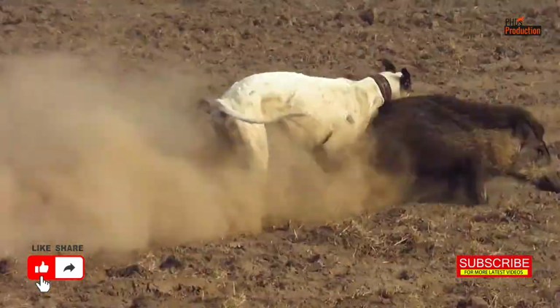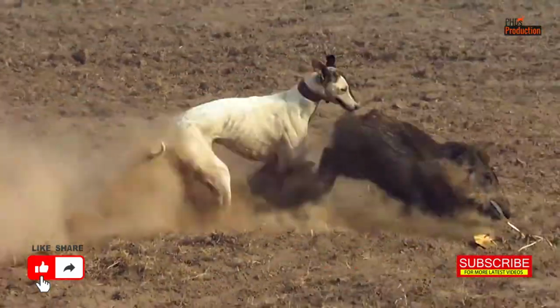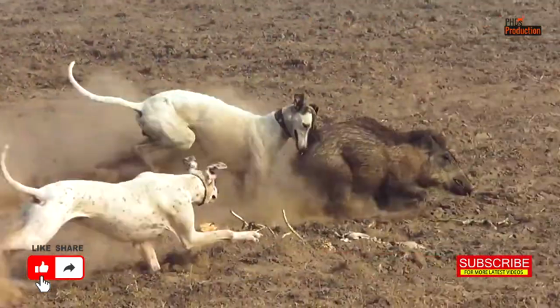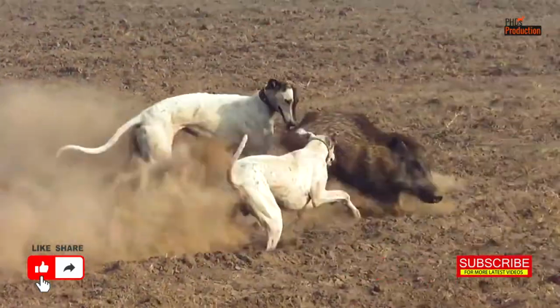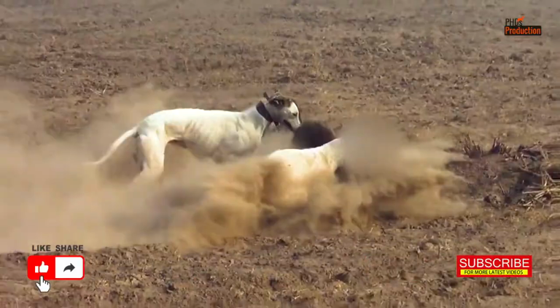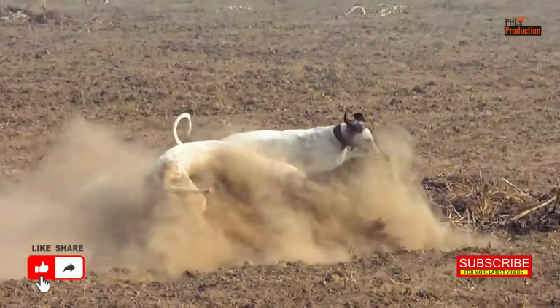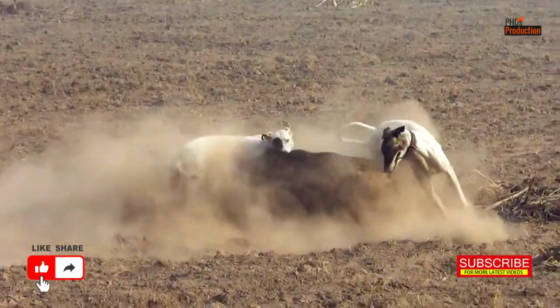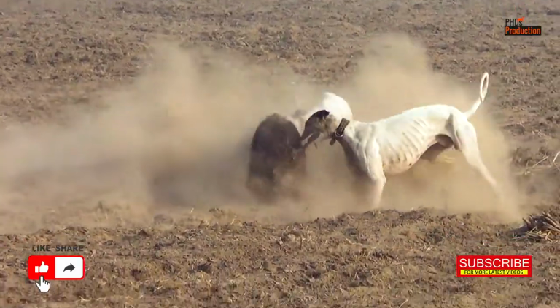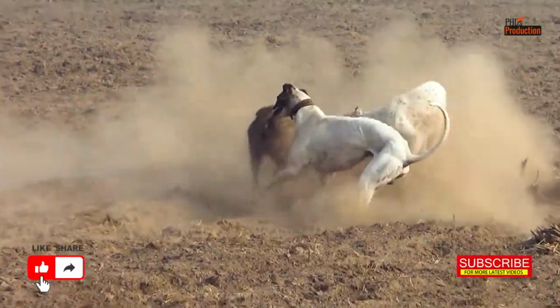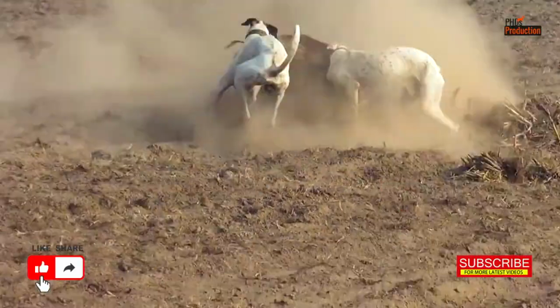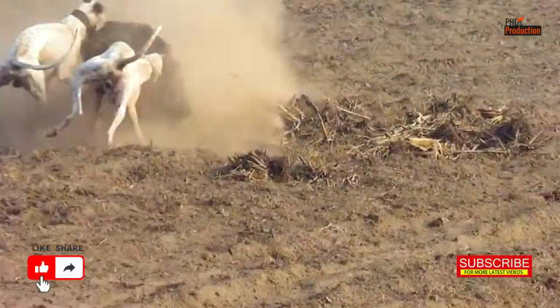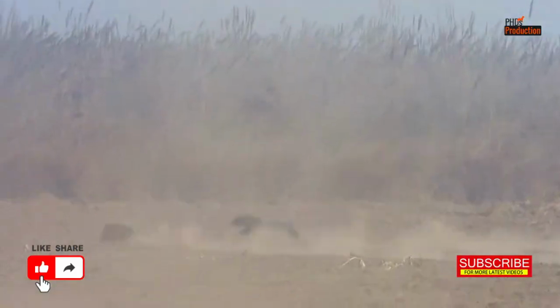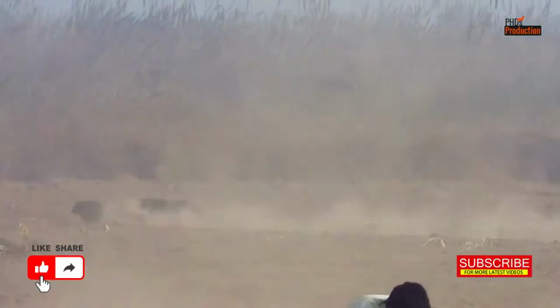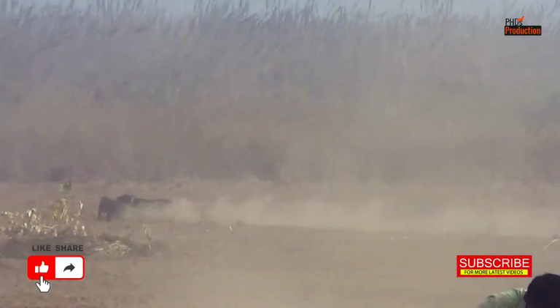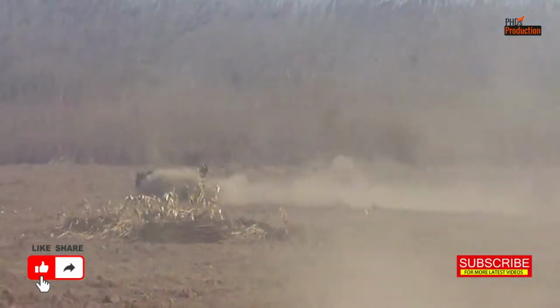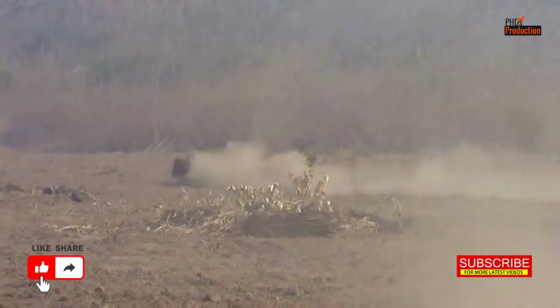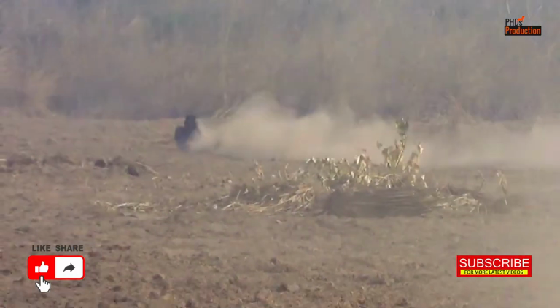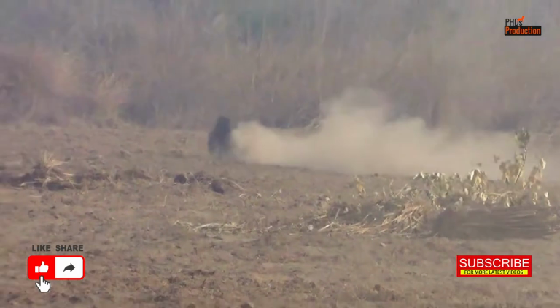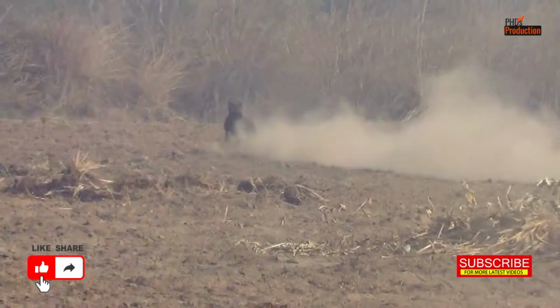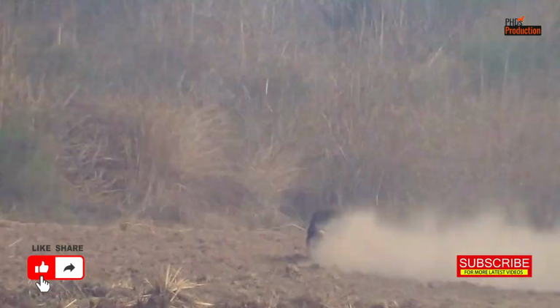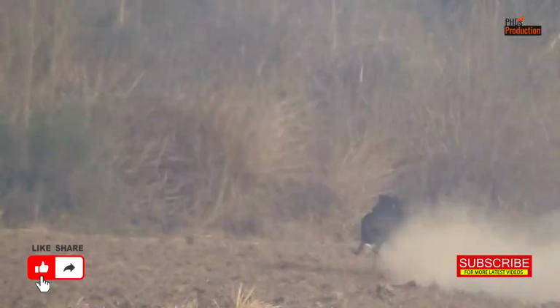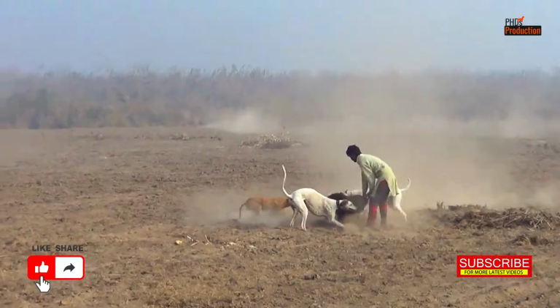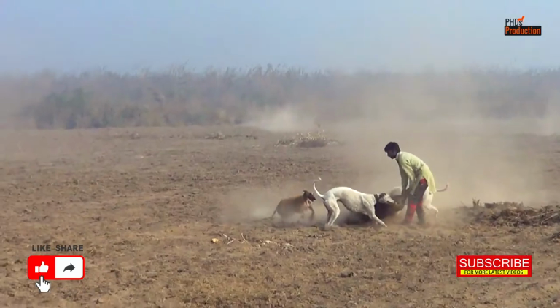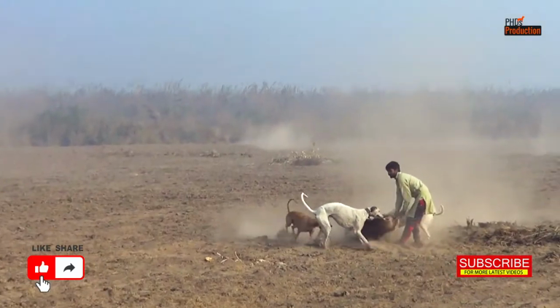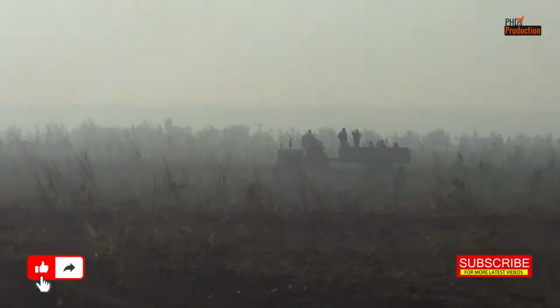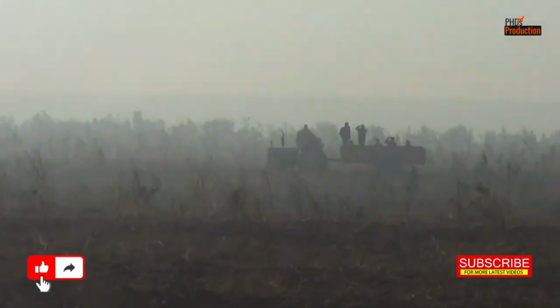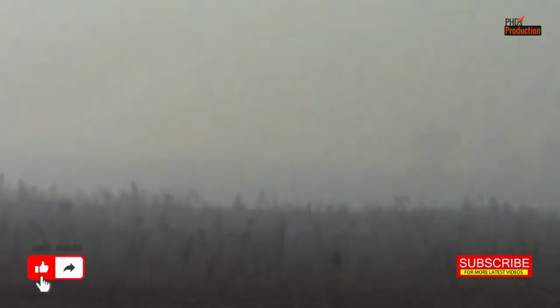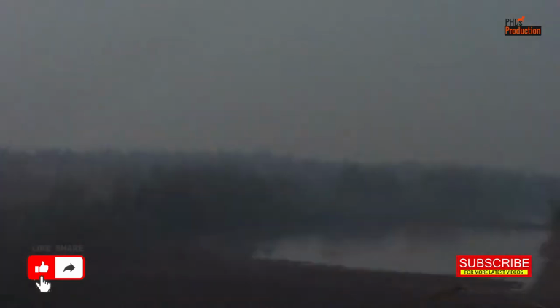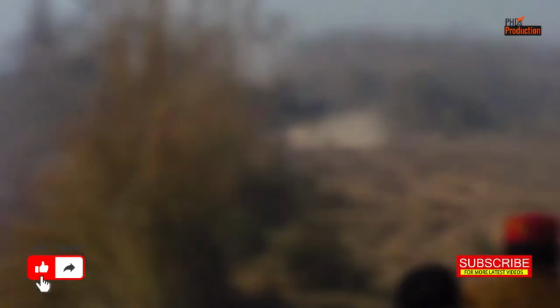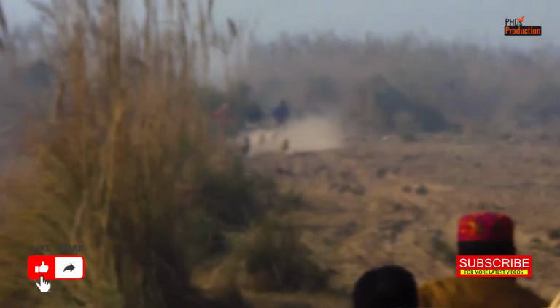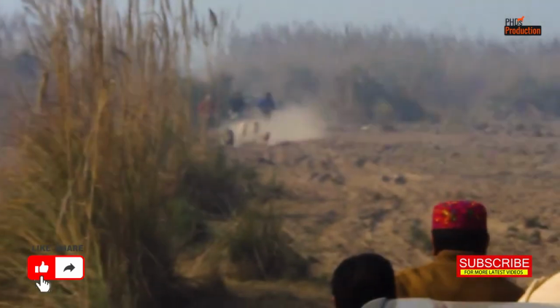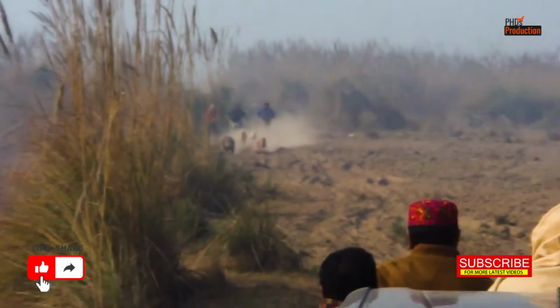Pig hunting isn't just about releasing the hounds — it's a coordinated effort. We need to track, corner, and capture the wild pigs while ensuring safety for both the dogs and the hunters.